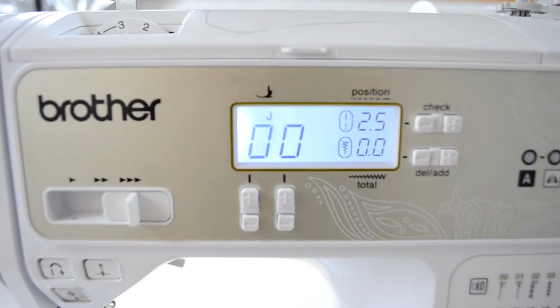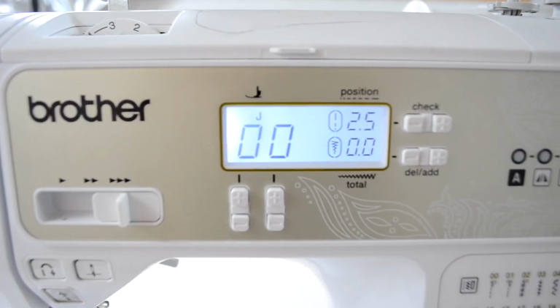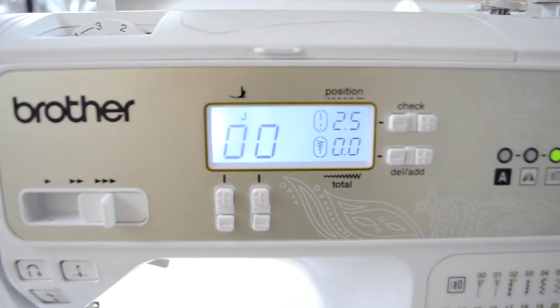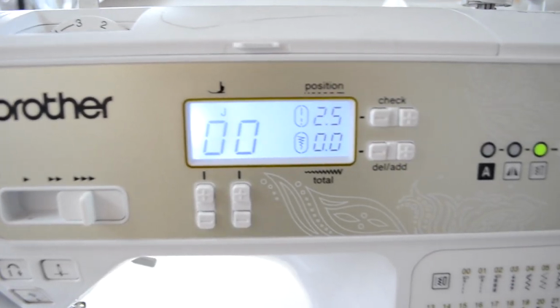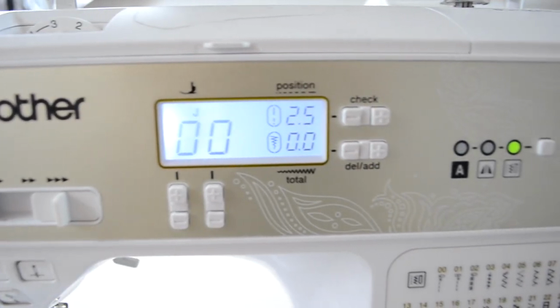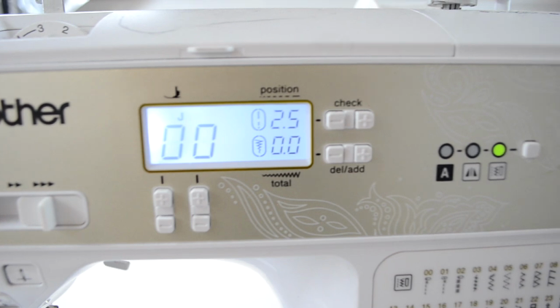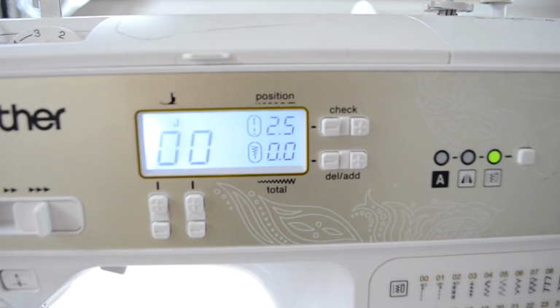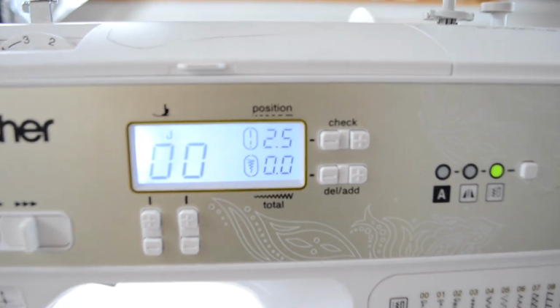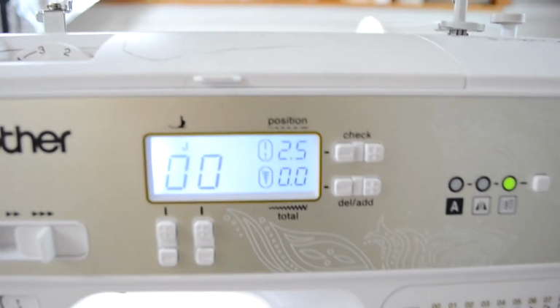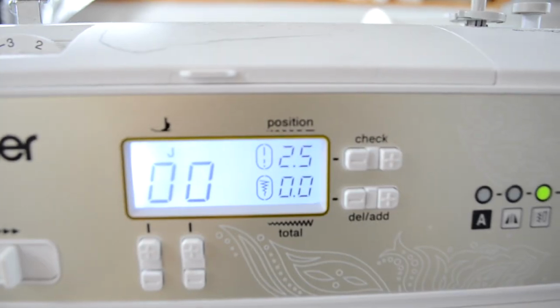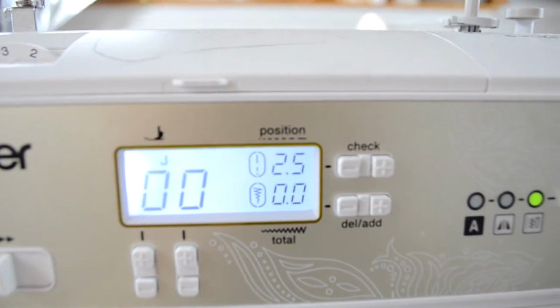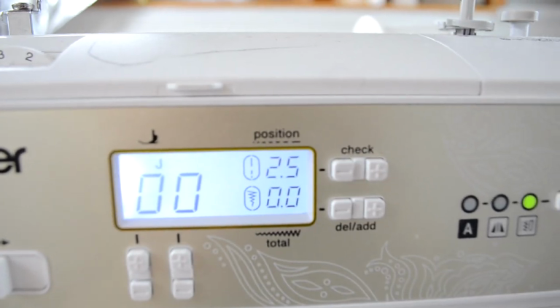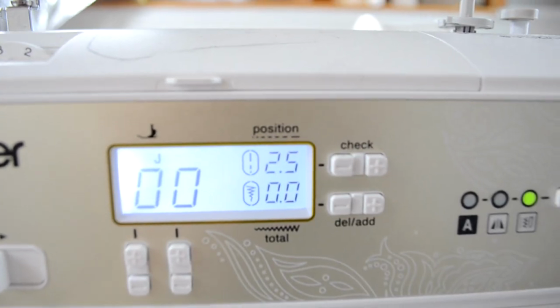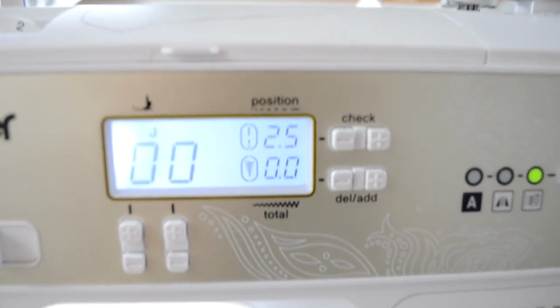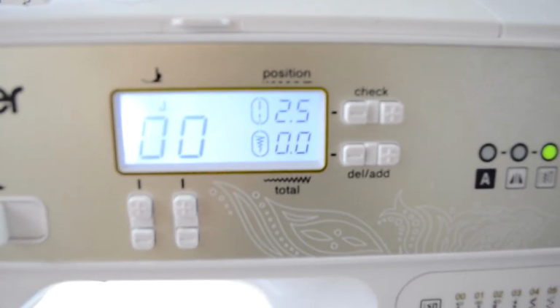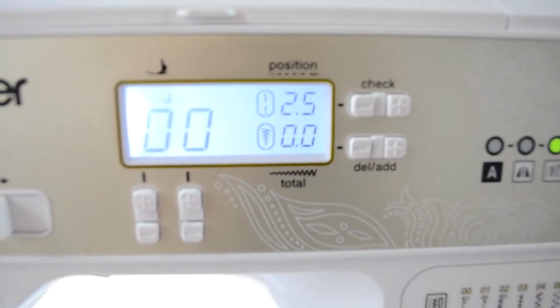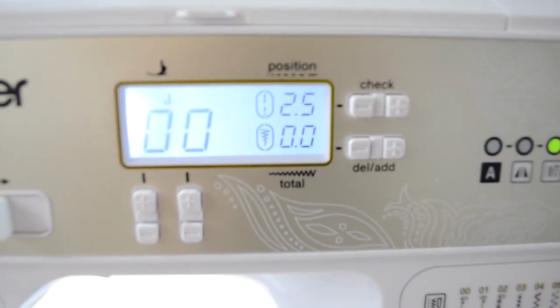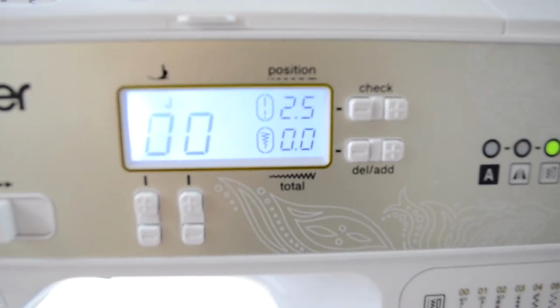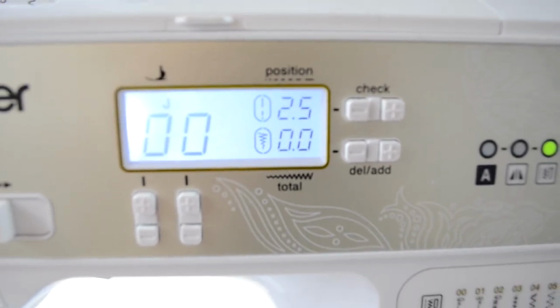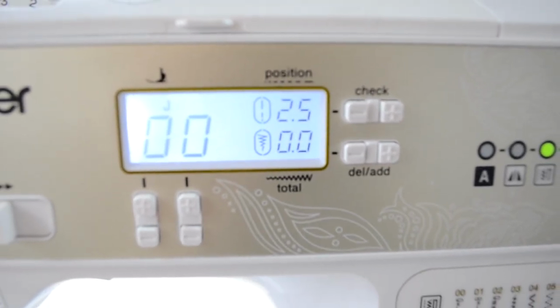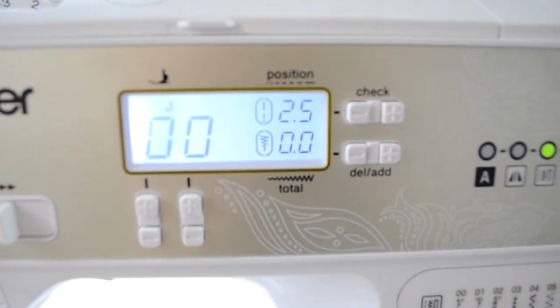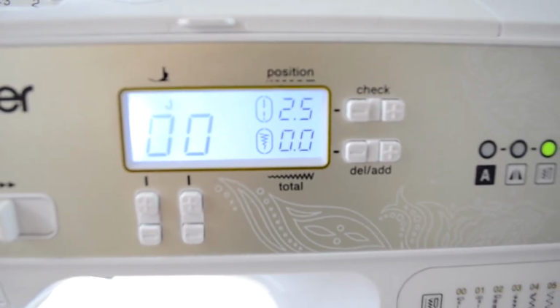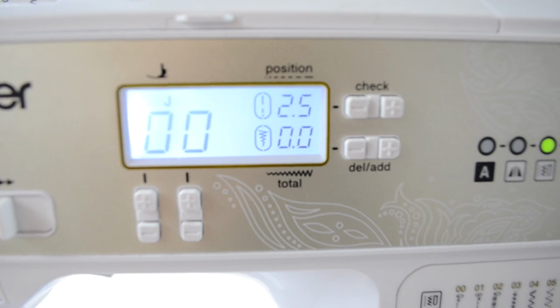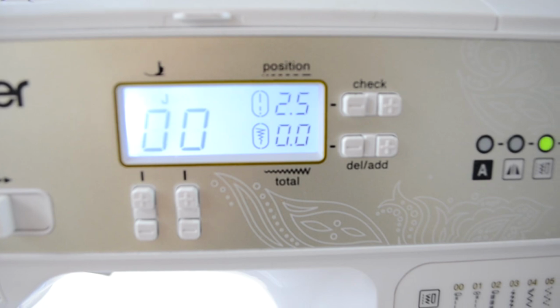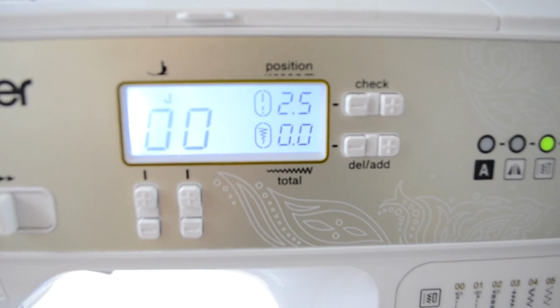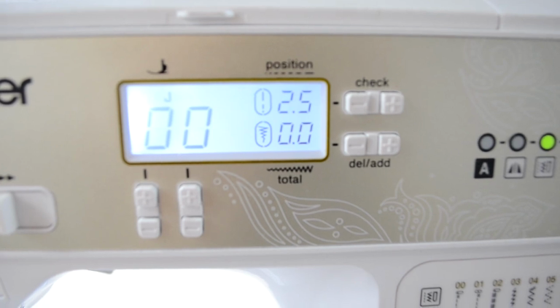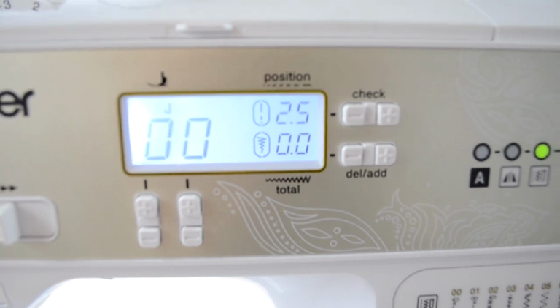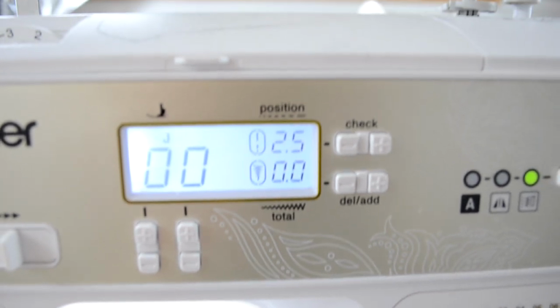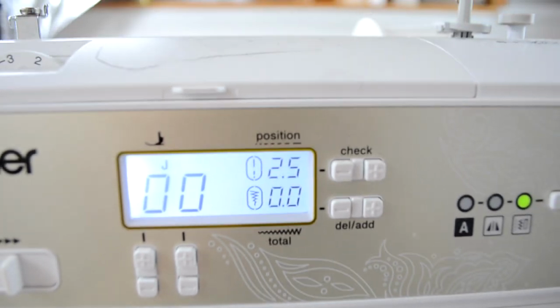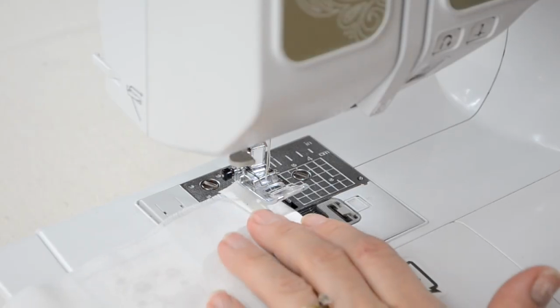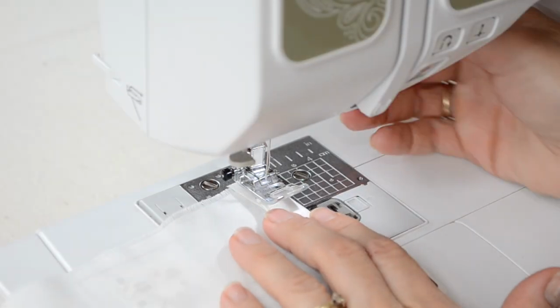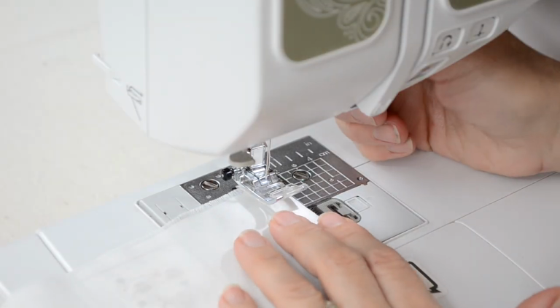On my sewing machine I used a simple straight stitch on everything, with a stitch length of anywhere from two and a half to three and a half and a width of zero.